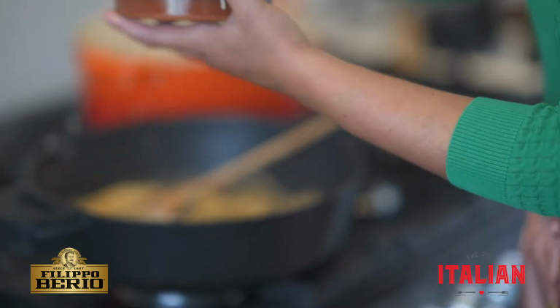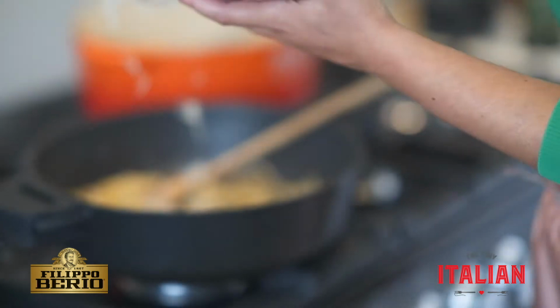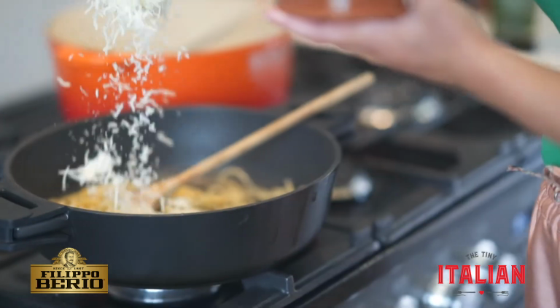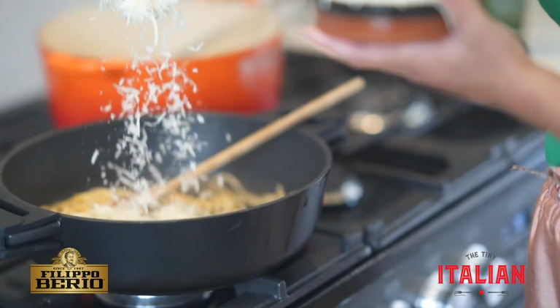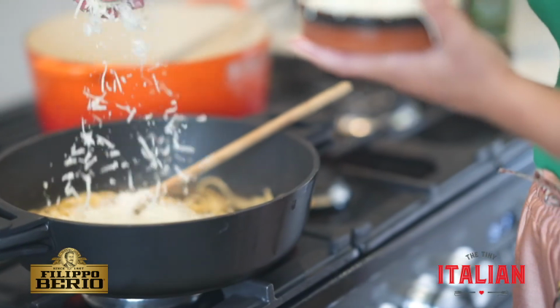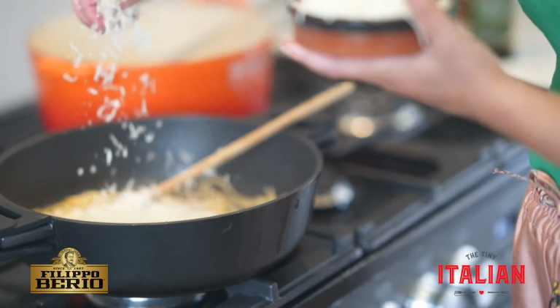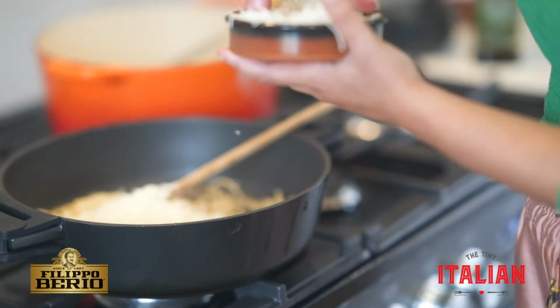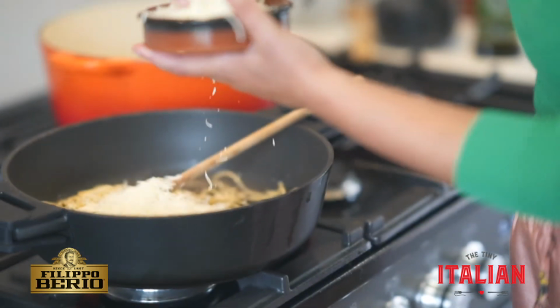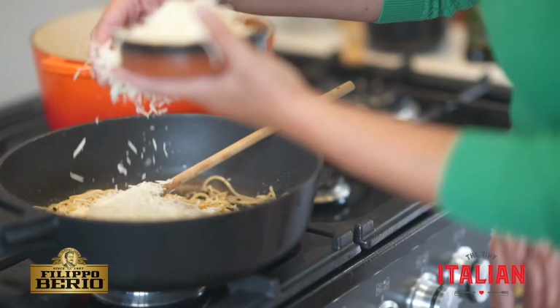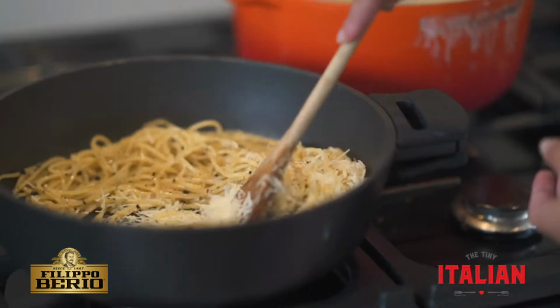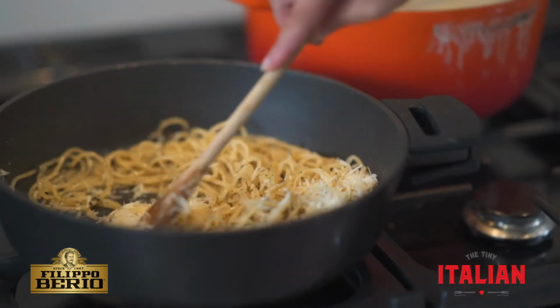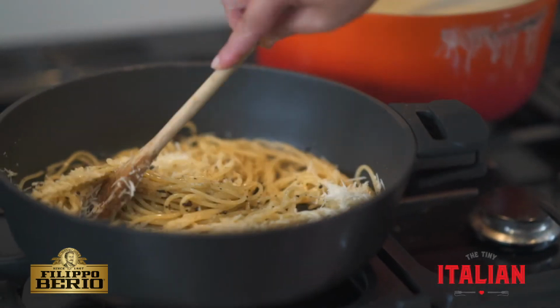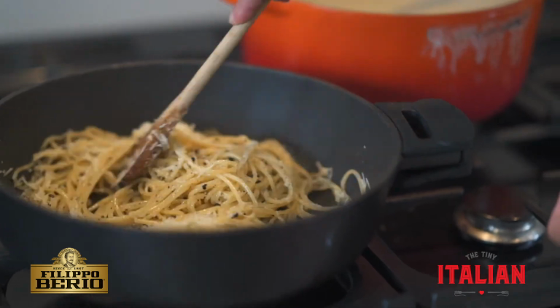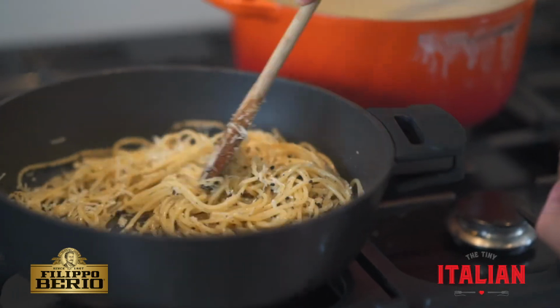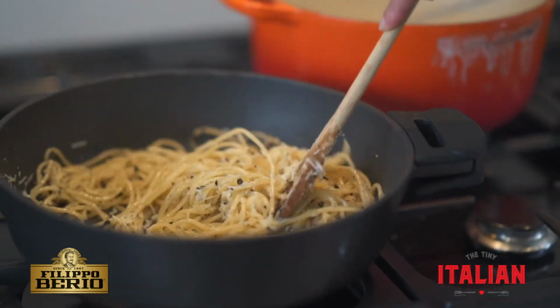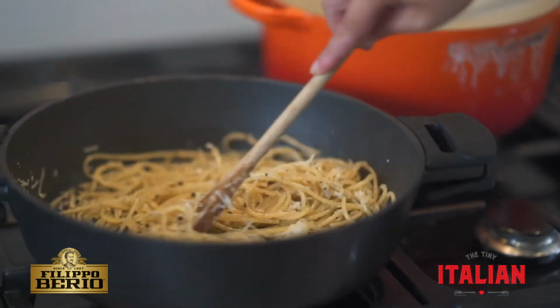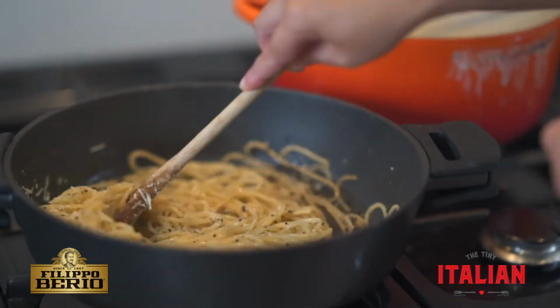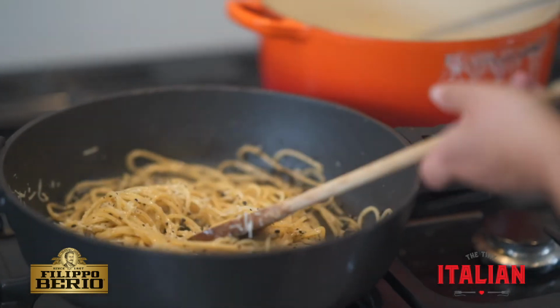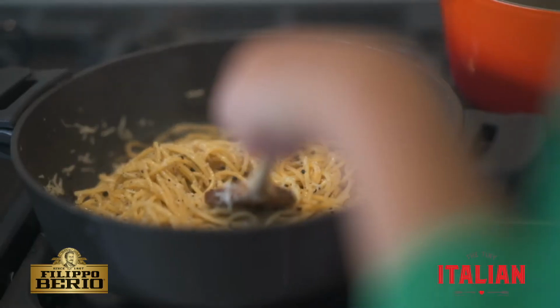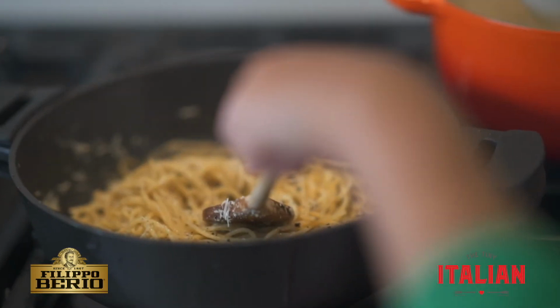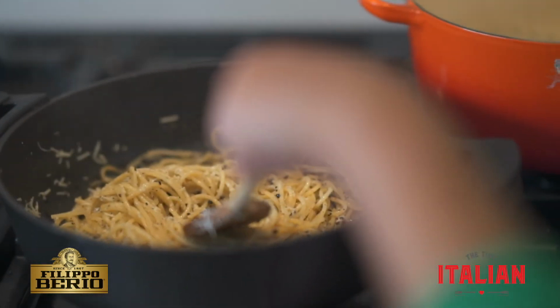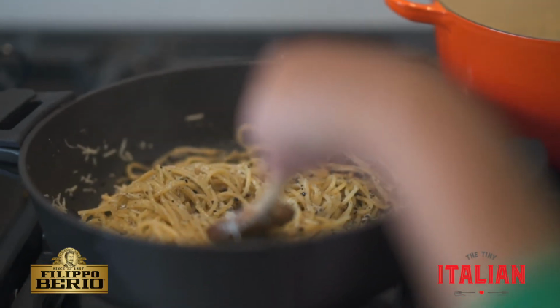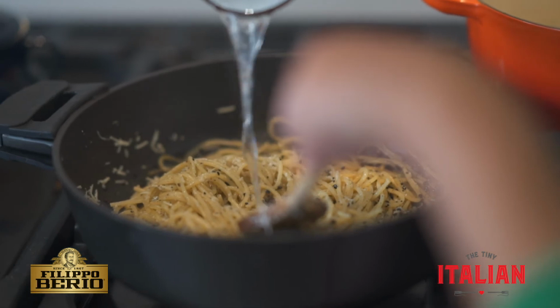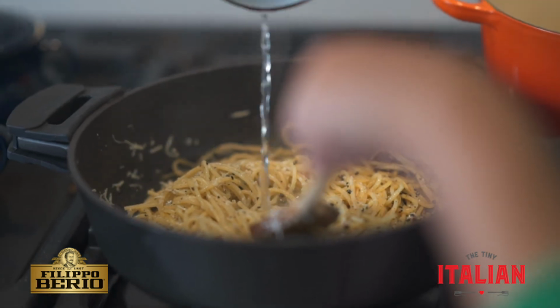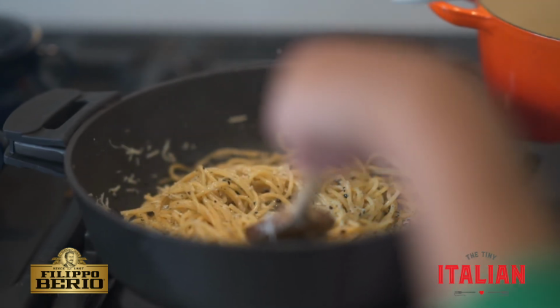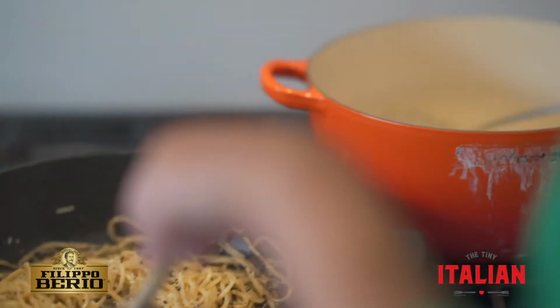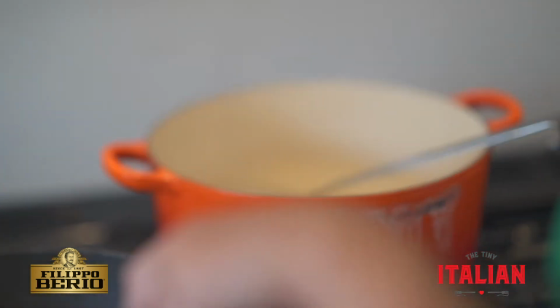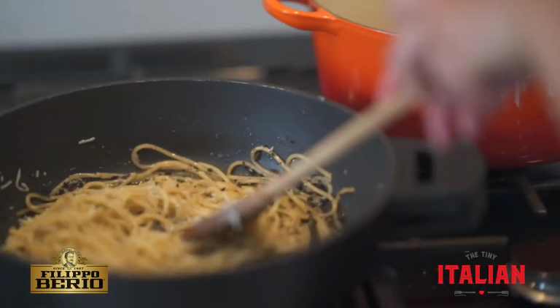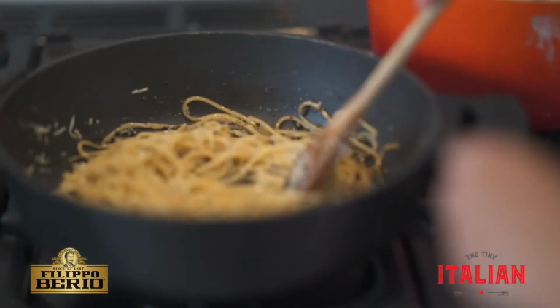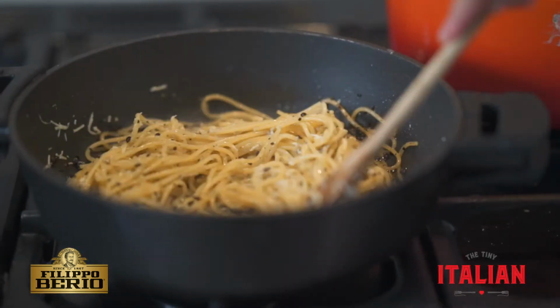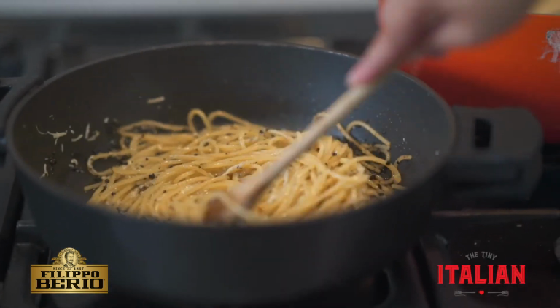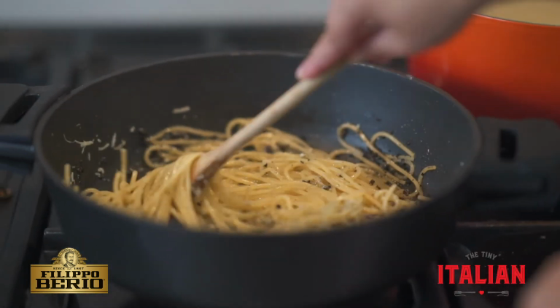Now we're going to add the grated pecorino romano. The key here is that we want to get a creamy sauce — and the magic ingredient: pour in some pasta water. Keep on turning, turning, turning.